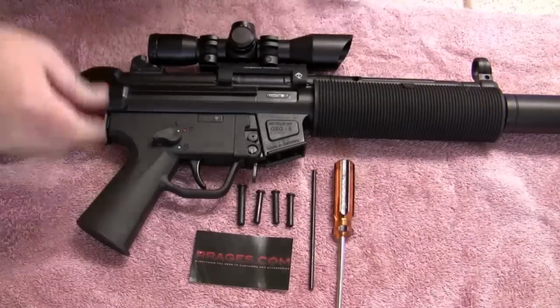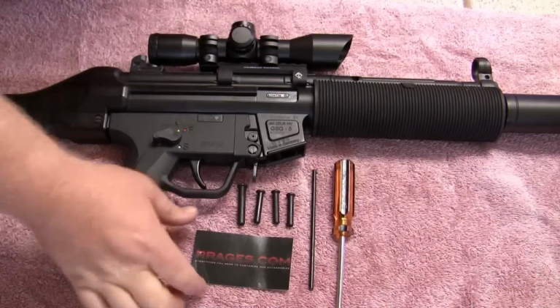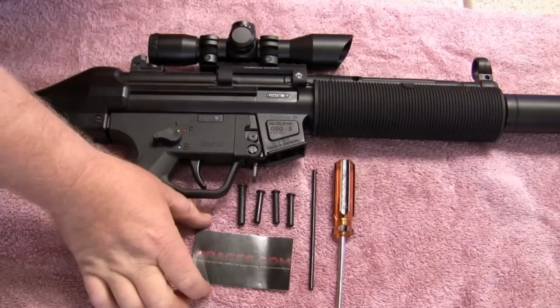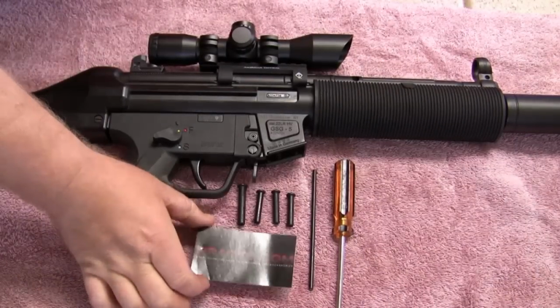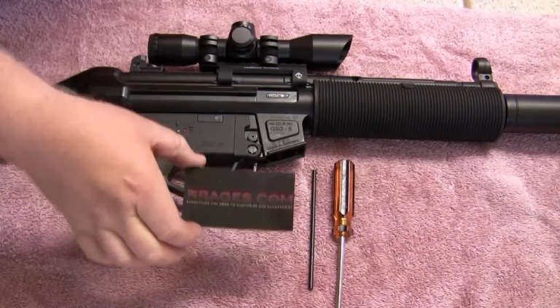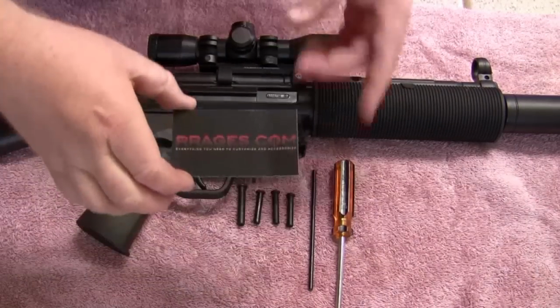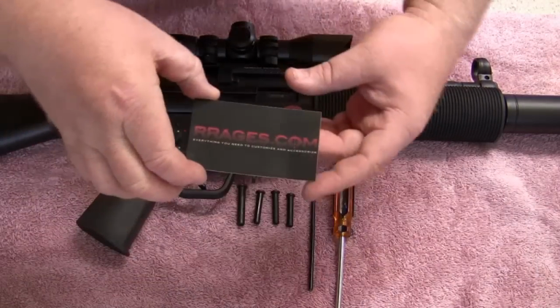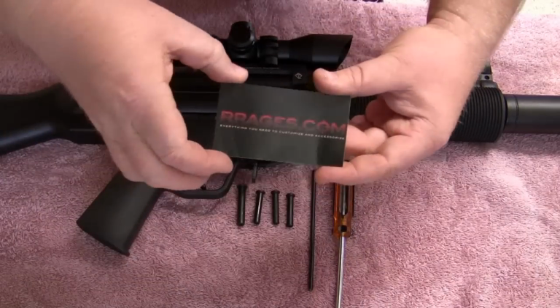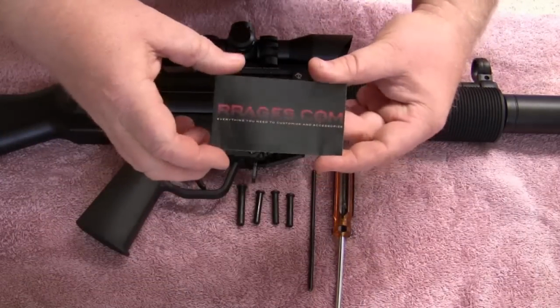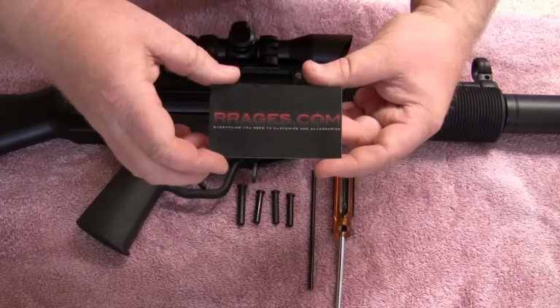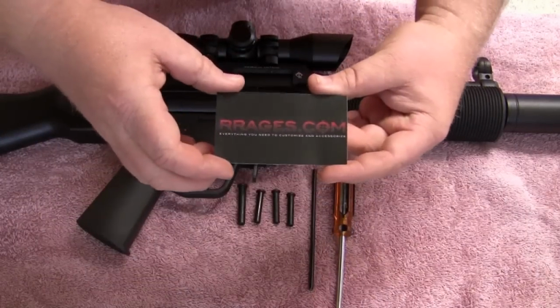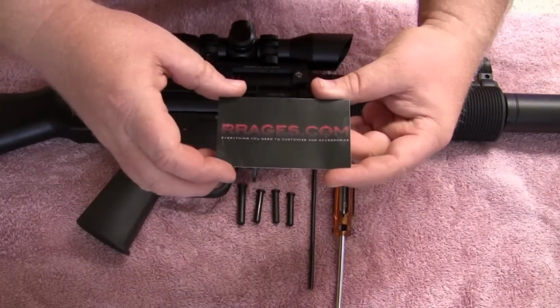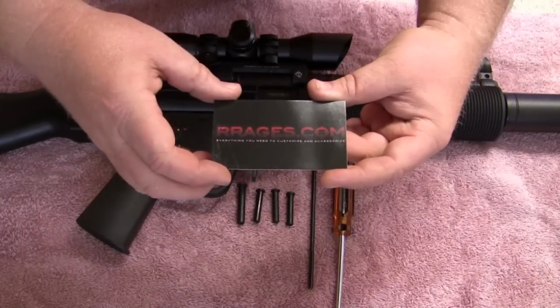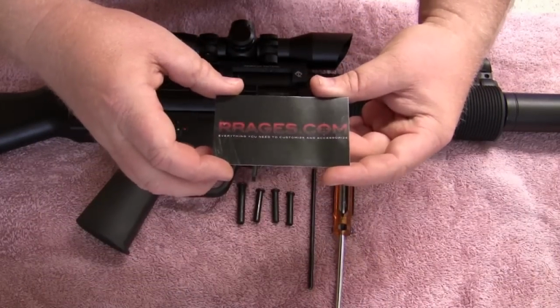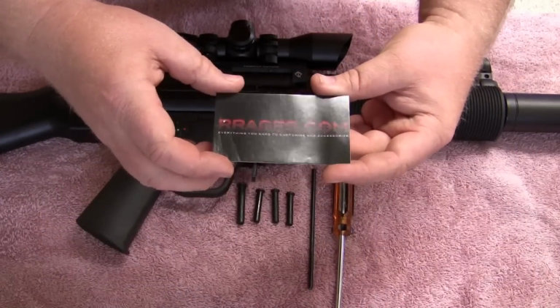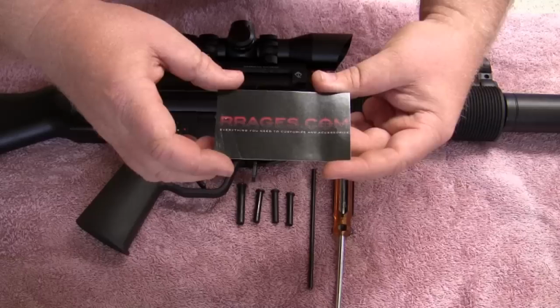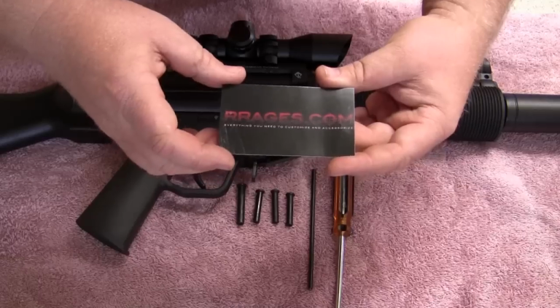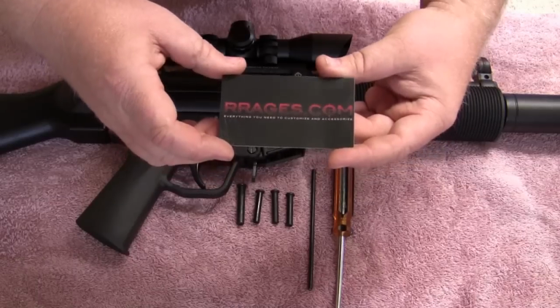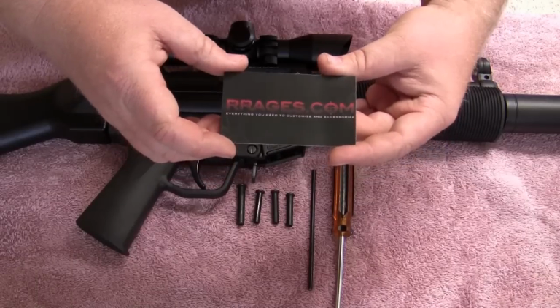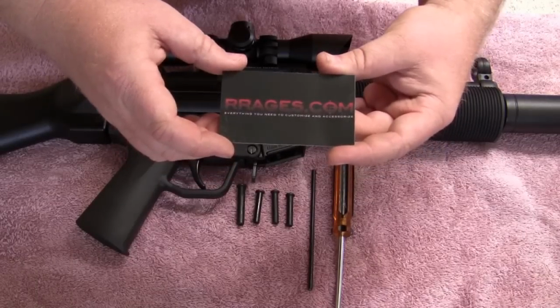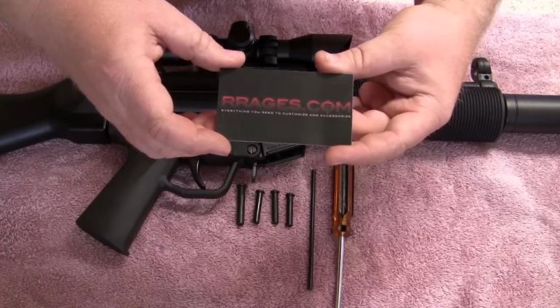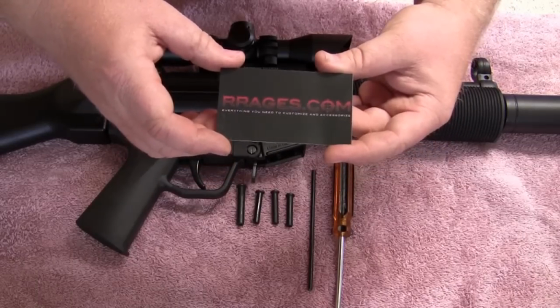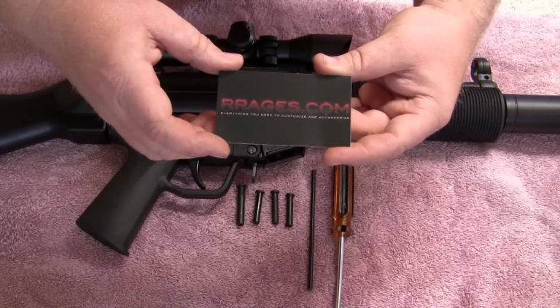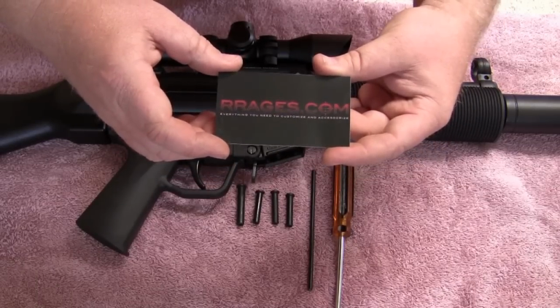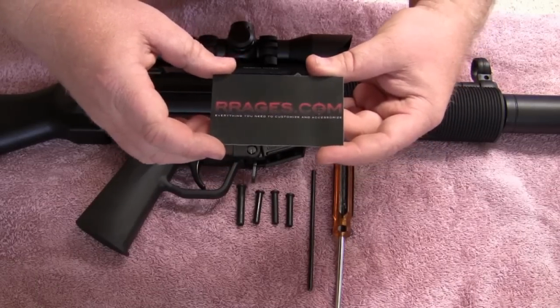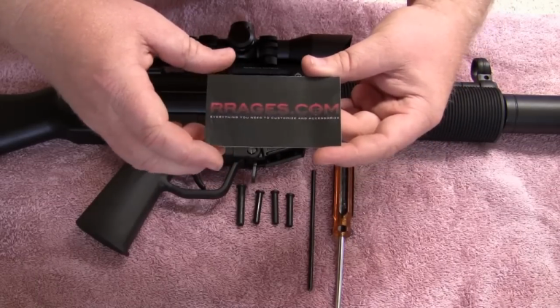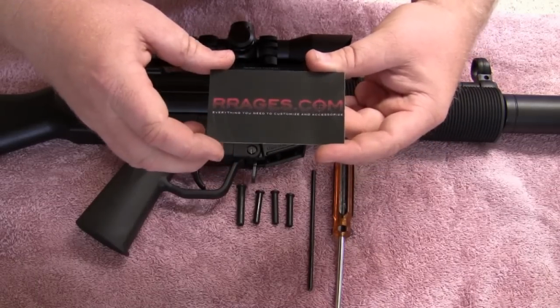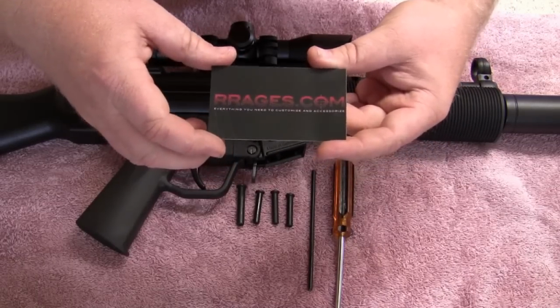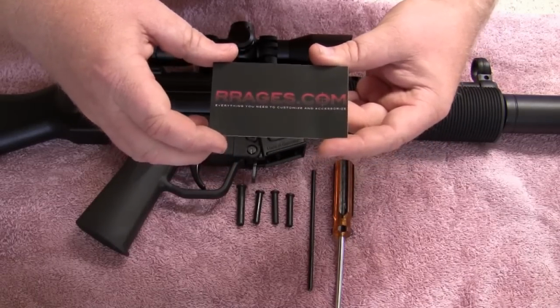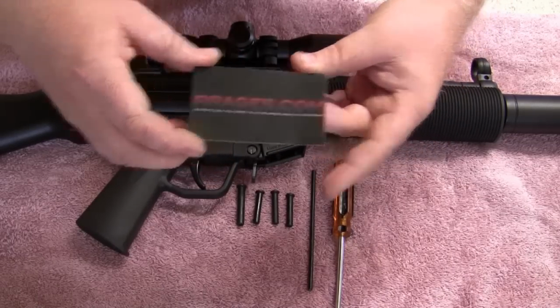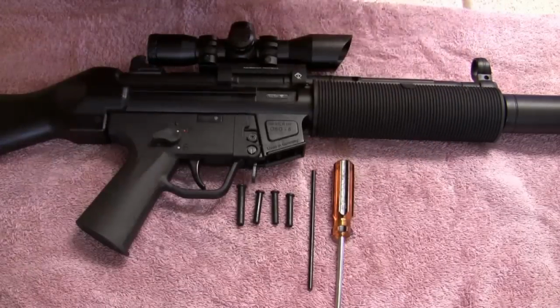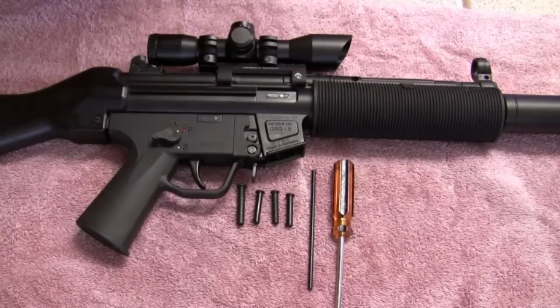I did pick these up at rages.com. I'm in no way affiliated with them, but it was good service so I figured I'd mention where I got these just in case somebody was wondering where to pick them up.